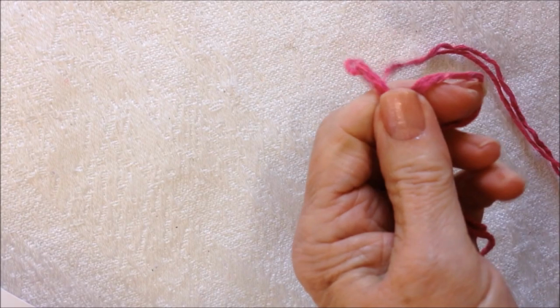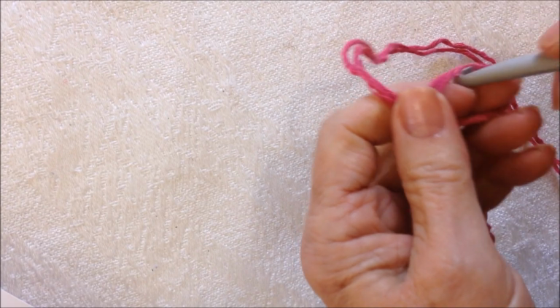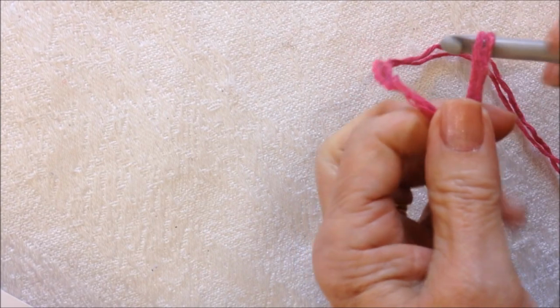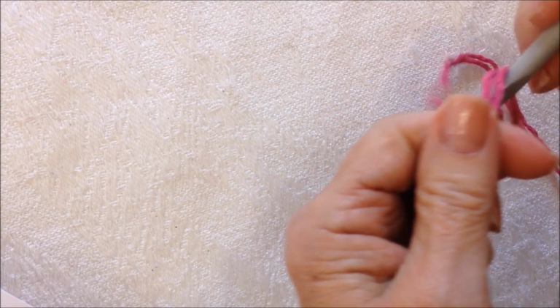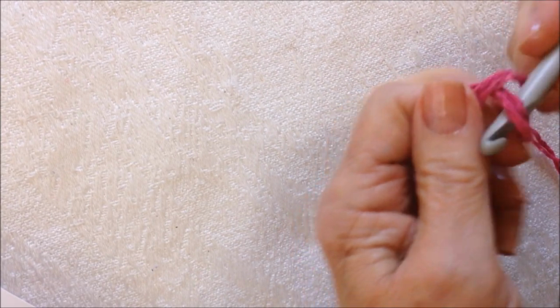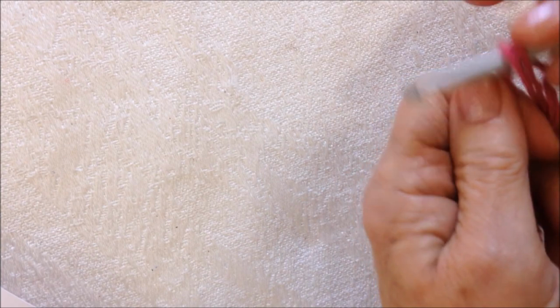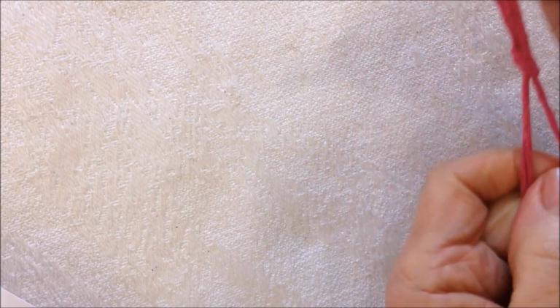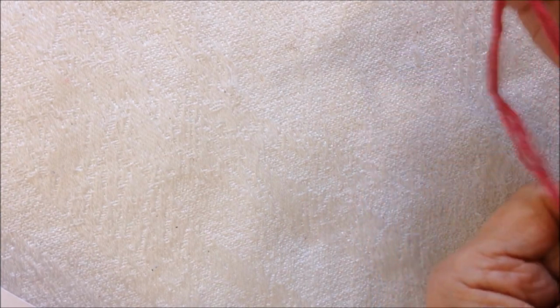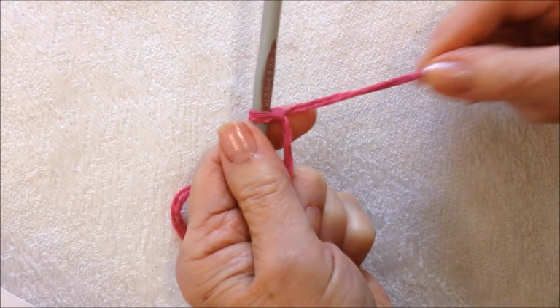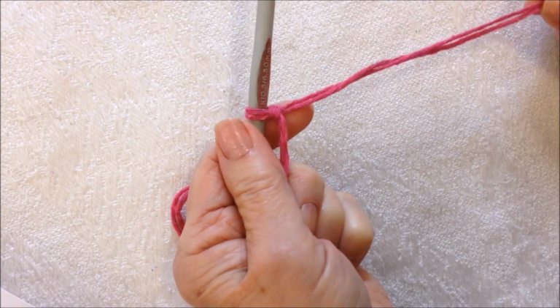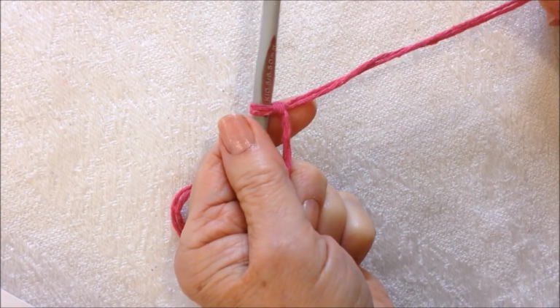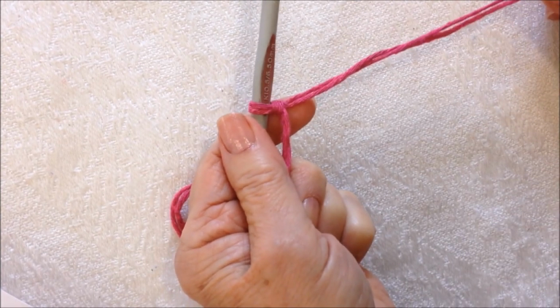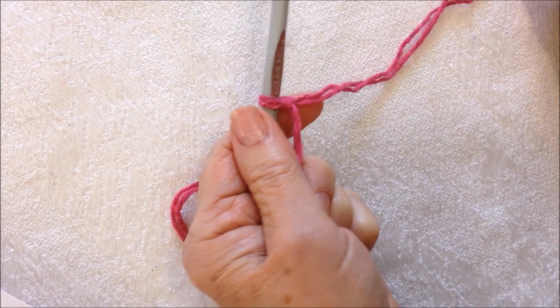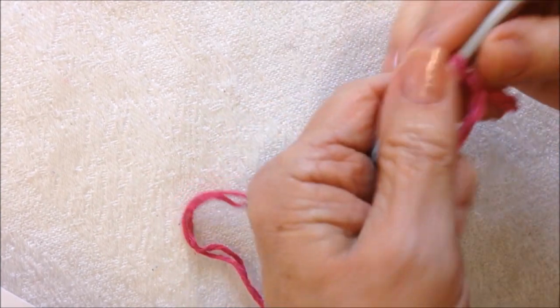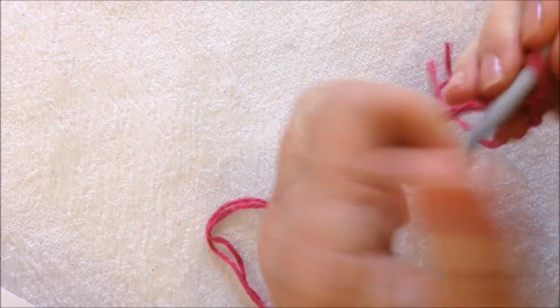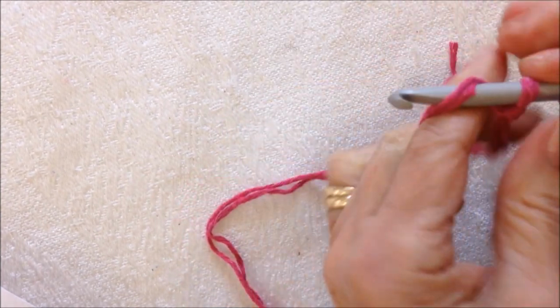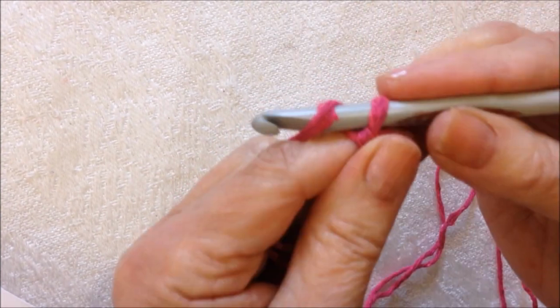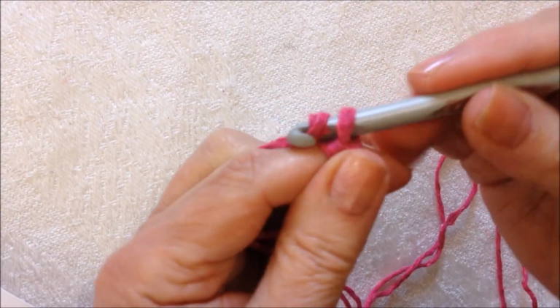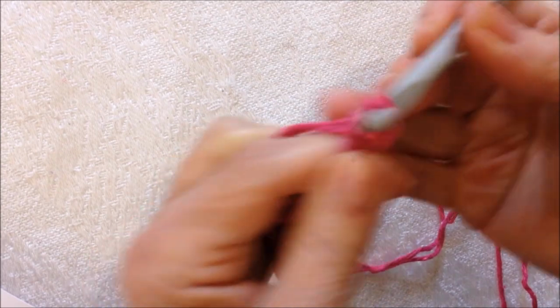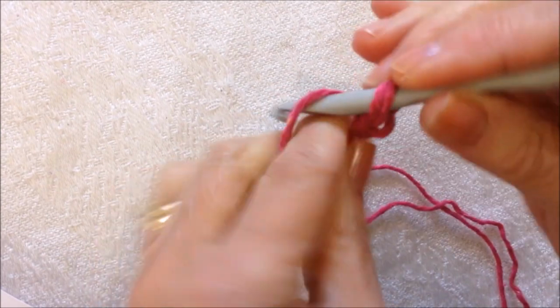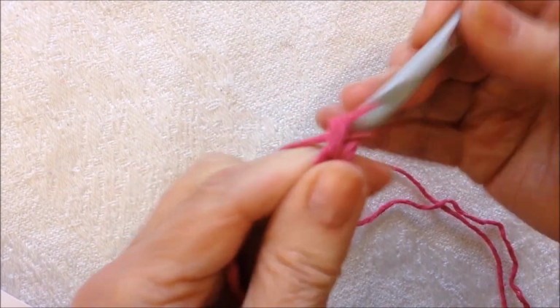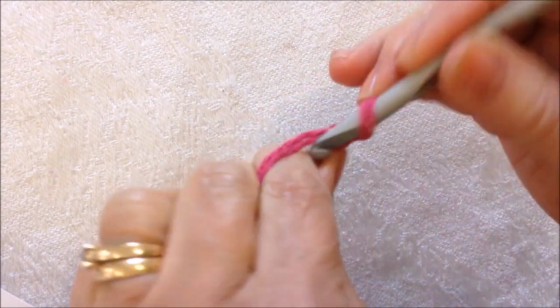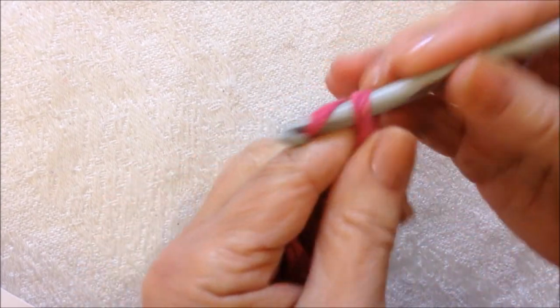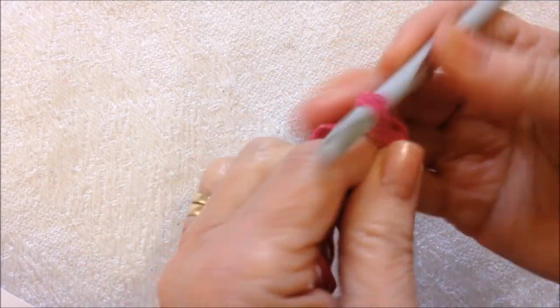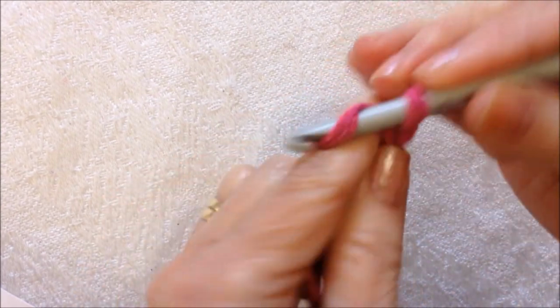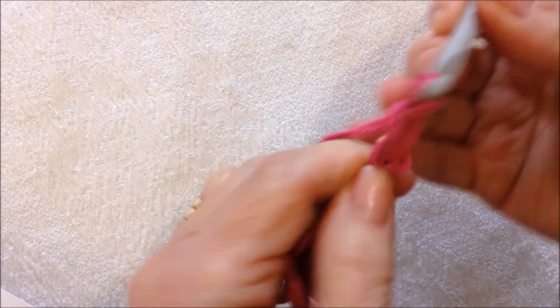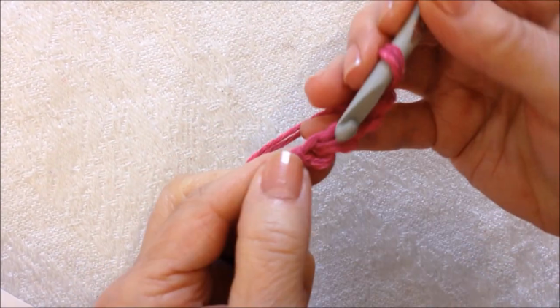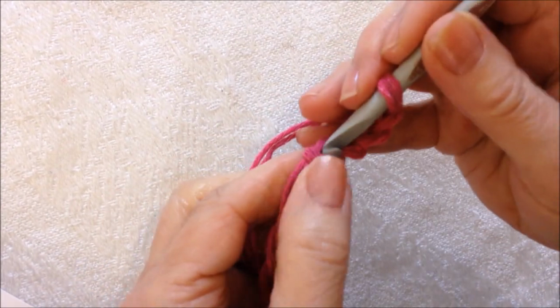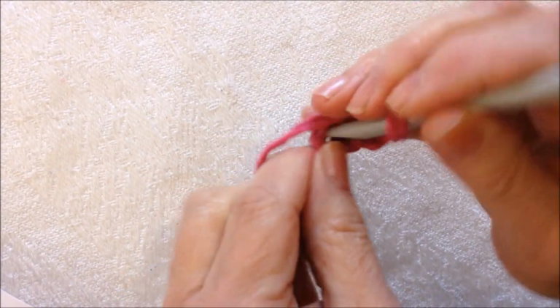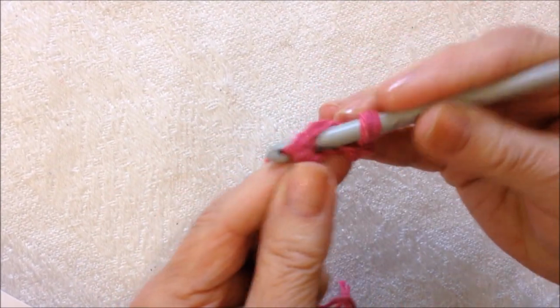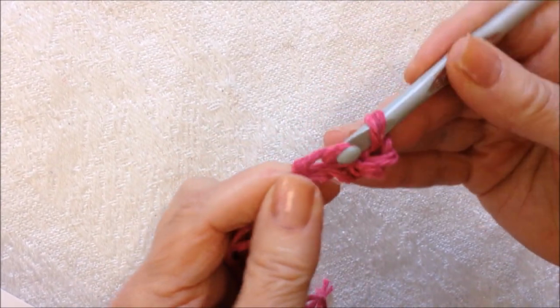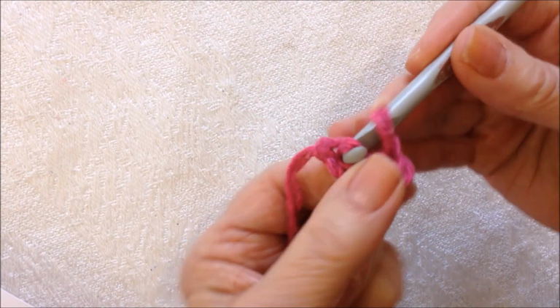Start with a slip knot, leaving a fairly long yarn end. Chain 4 — 1, 2, 3, 4. Slip stitch to join and form a ring.